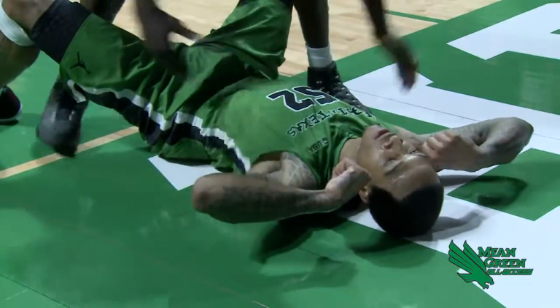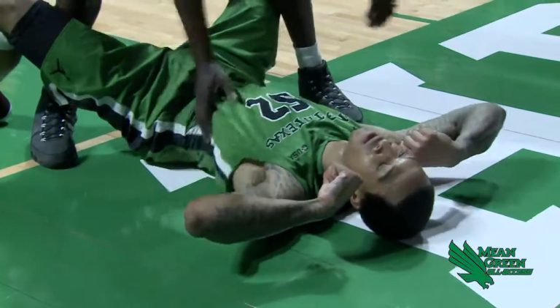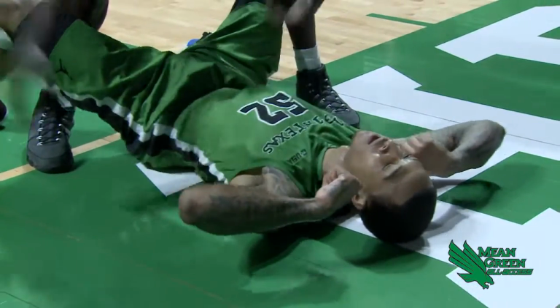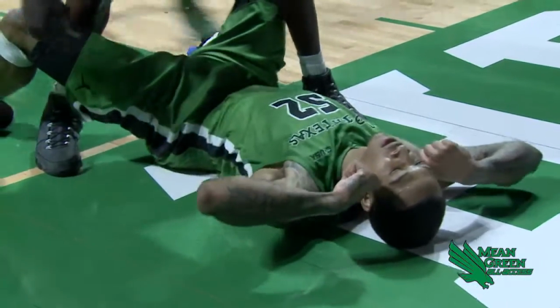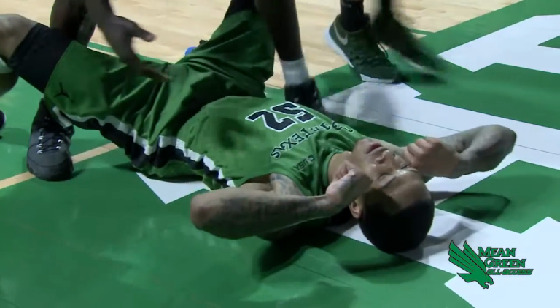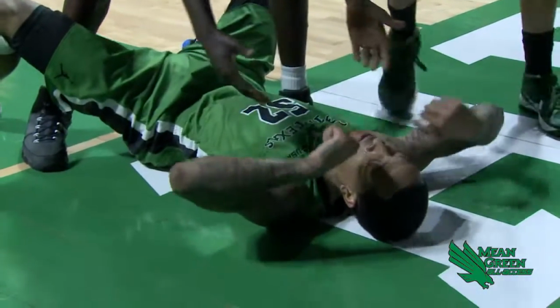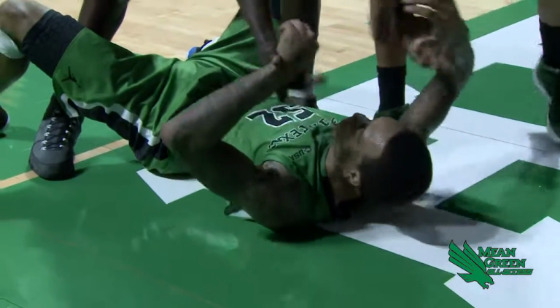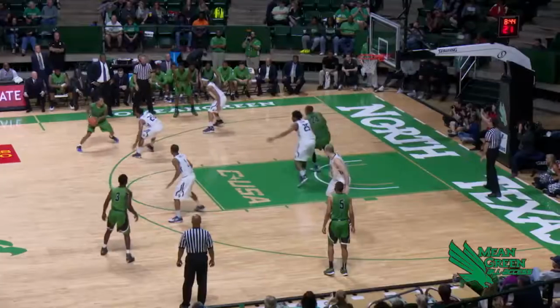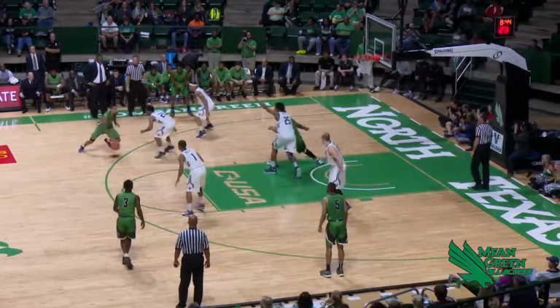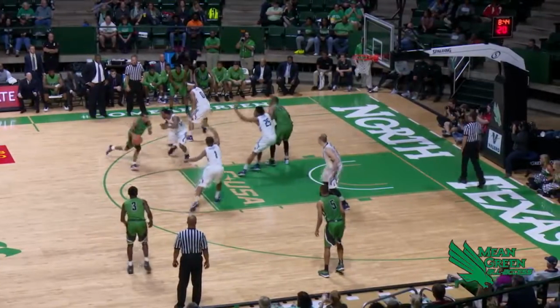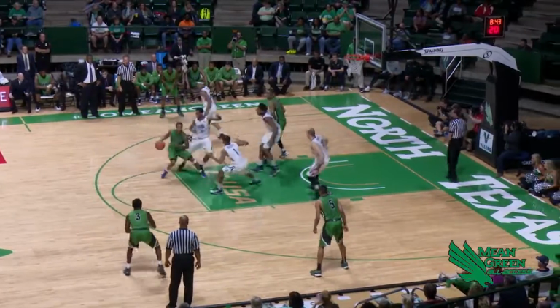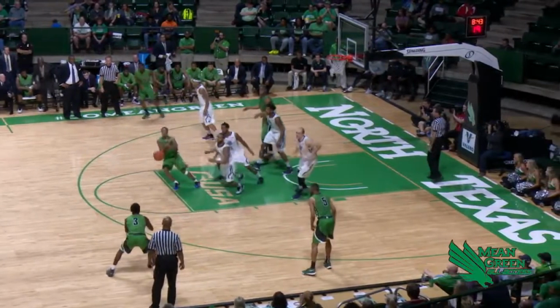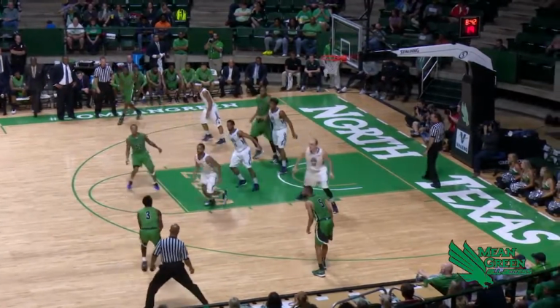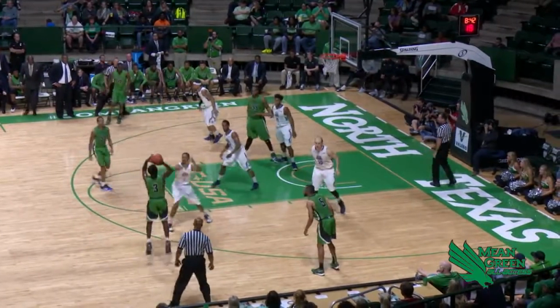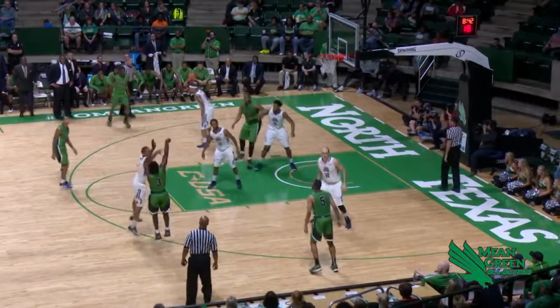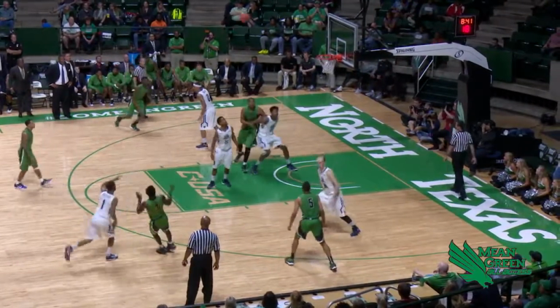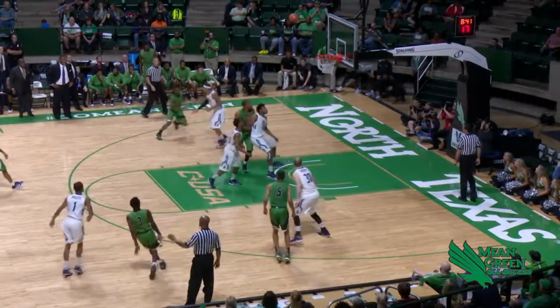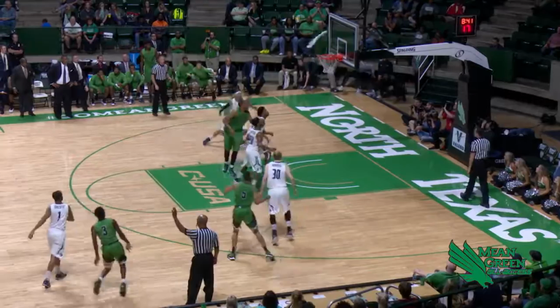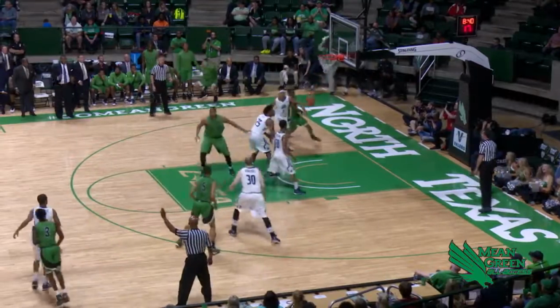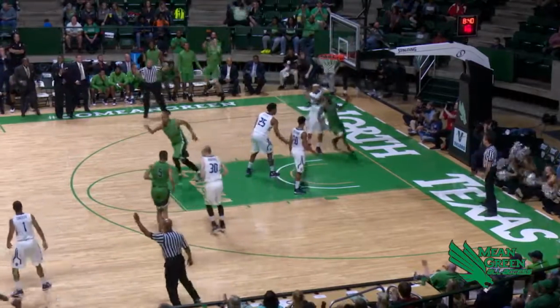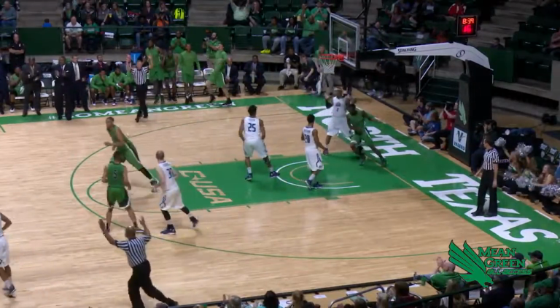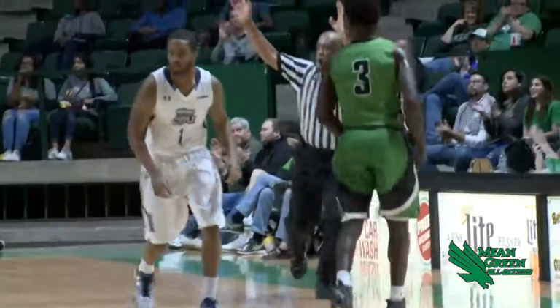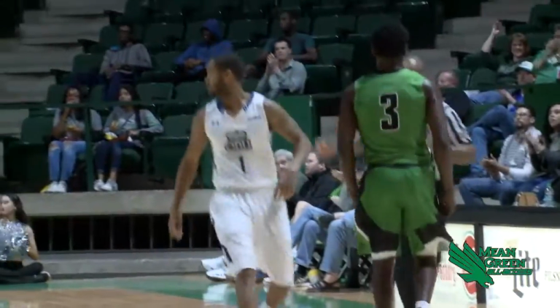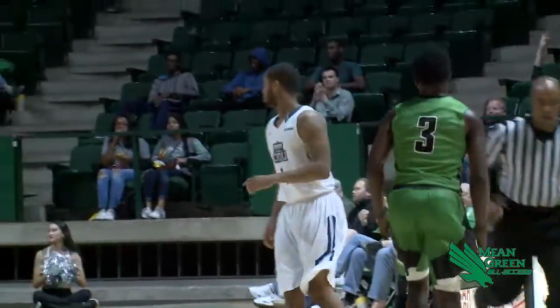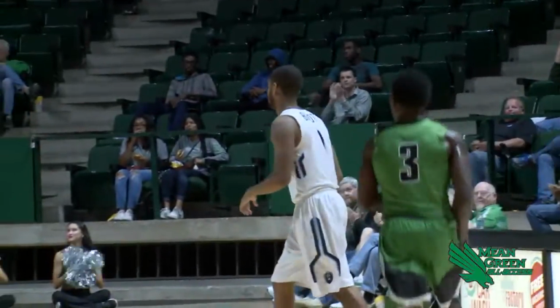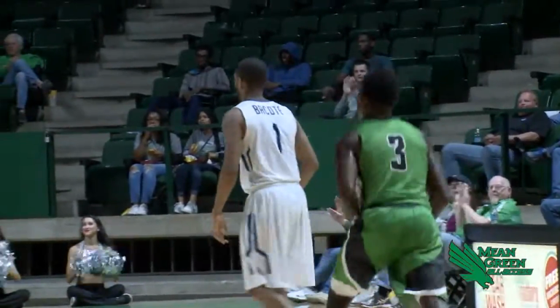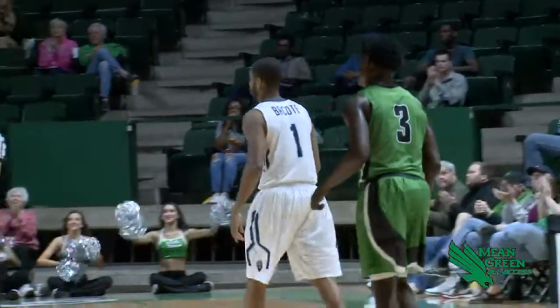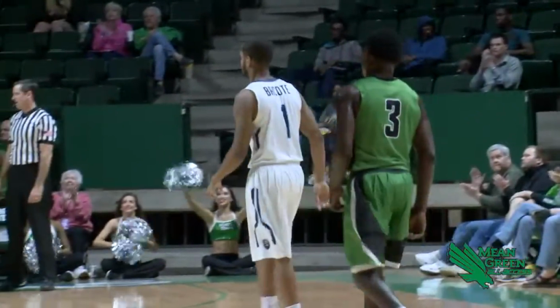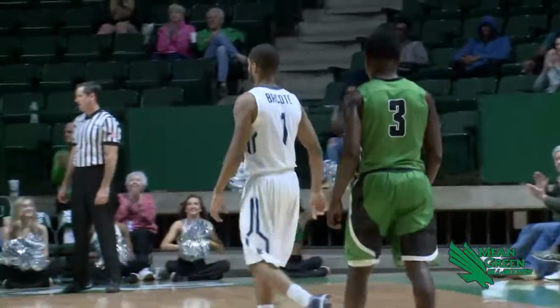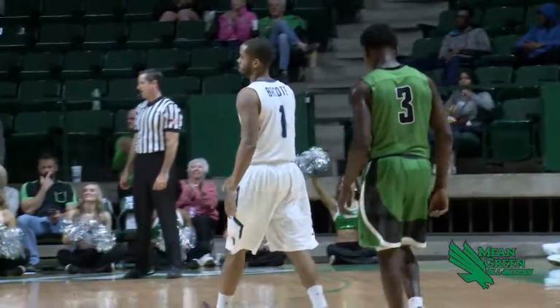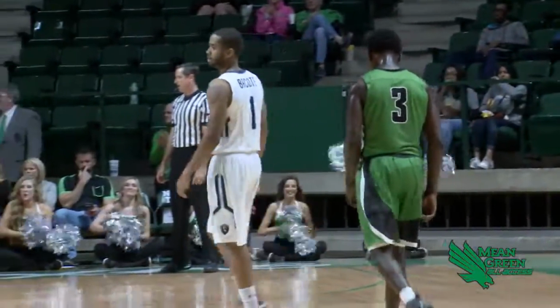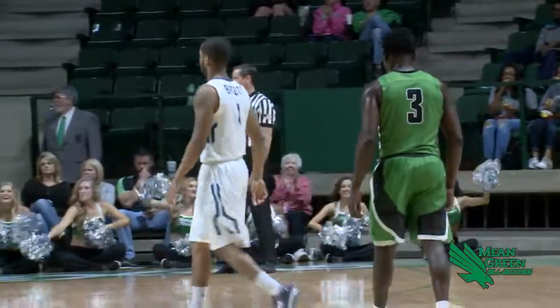For North Texas to come back in this game — Monarchs, 8:40 to play. Reese starts in, gives it over to Brown, long three — got it. 25 feet by Michael Brown with his second three of the night.